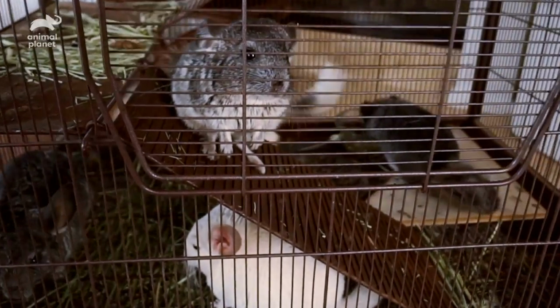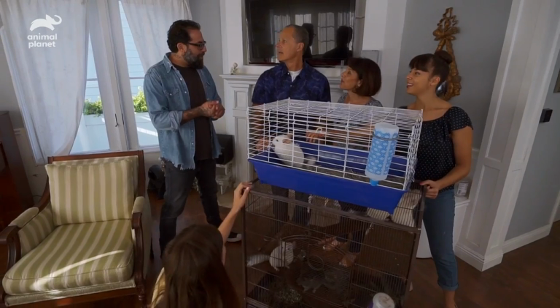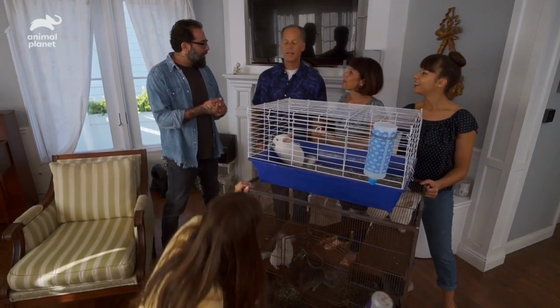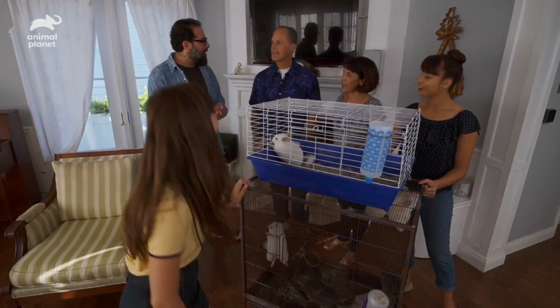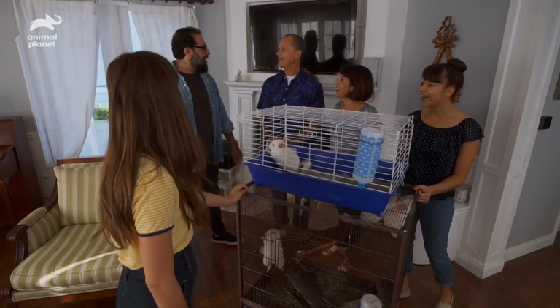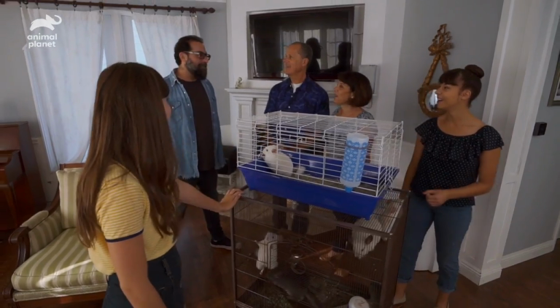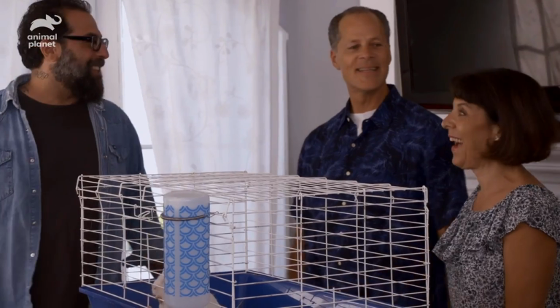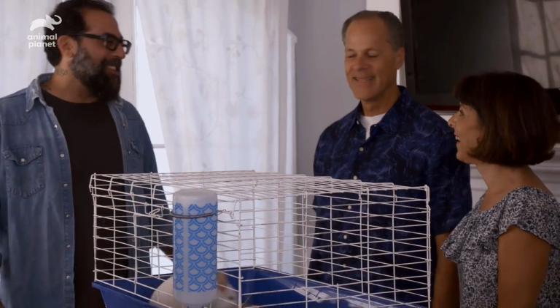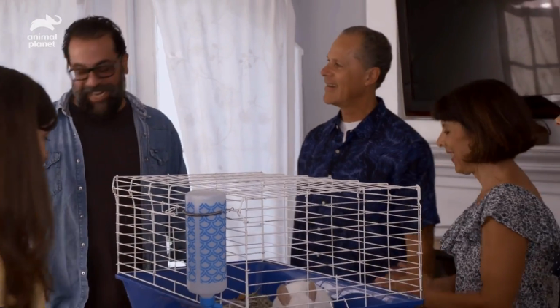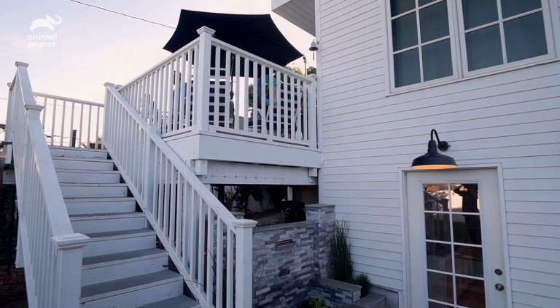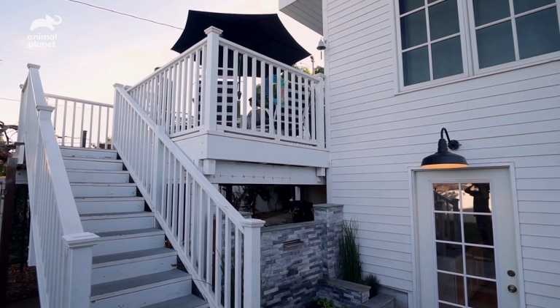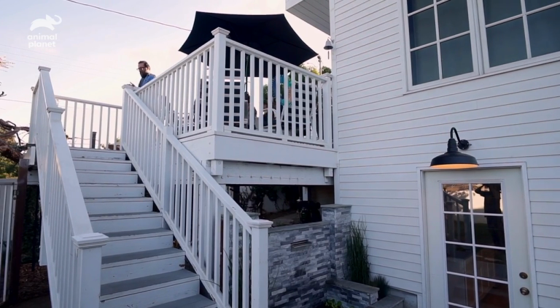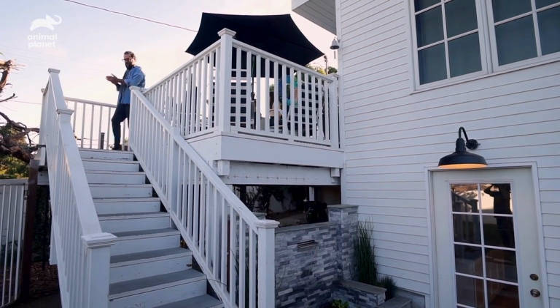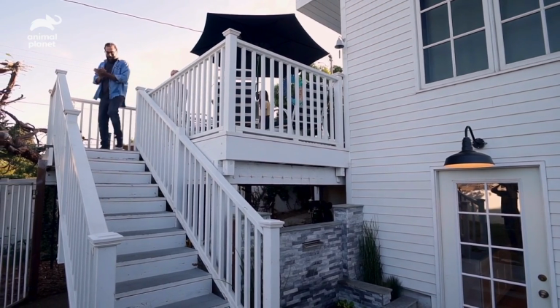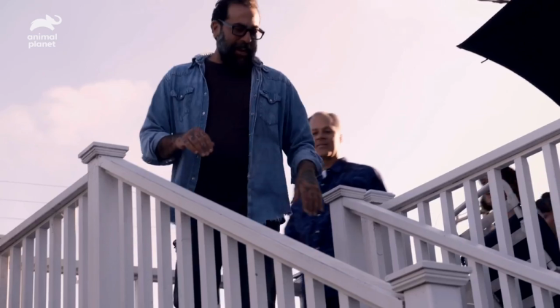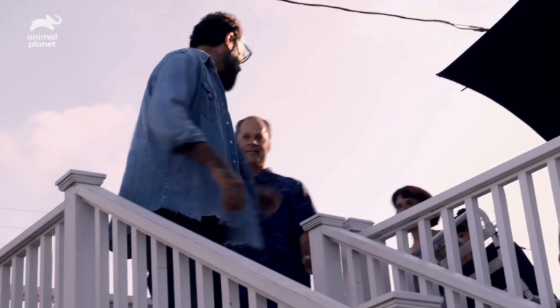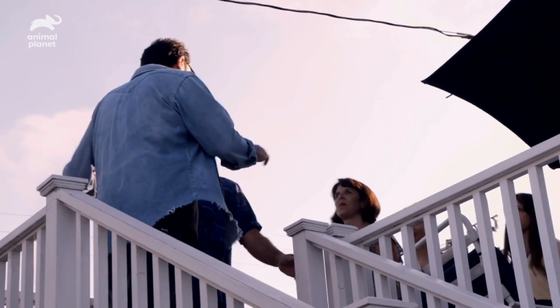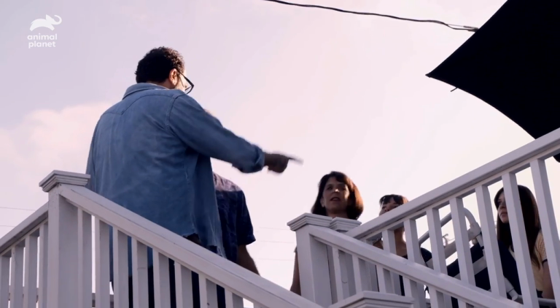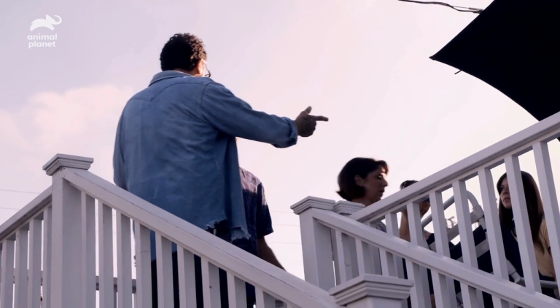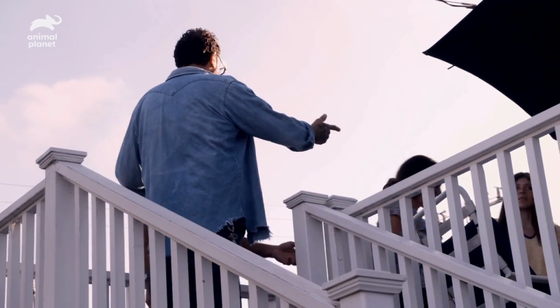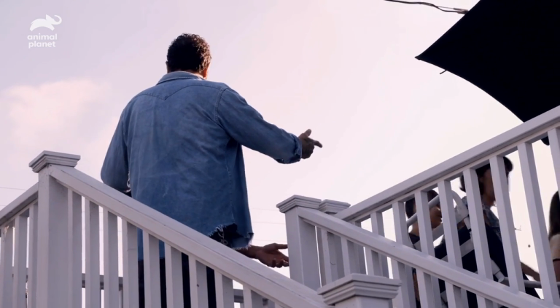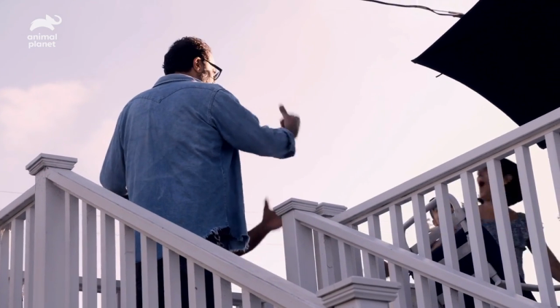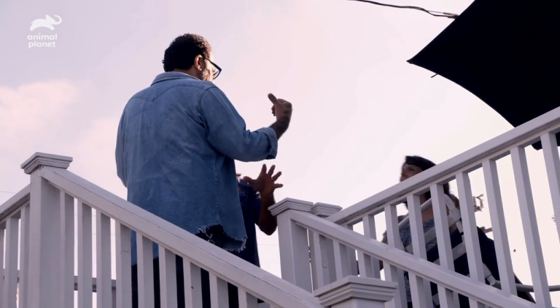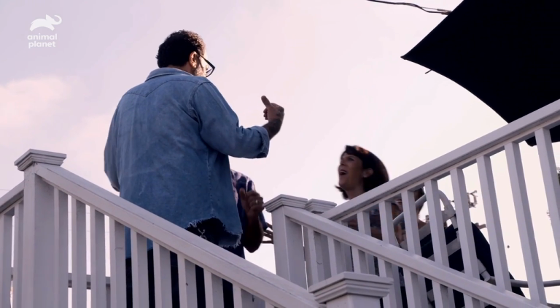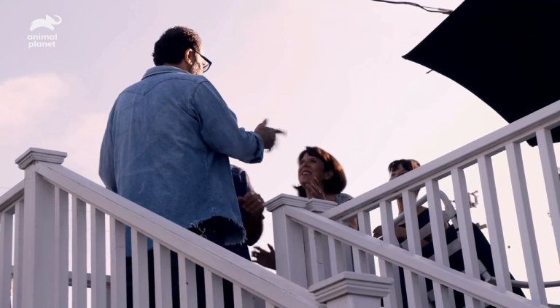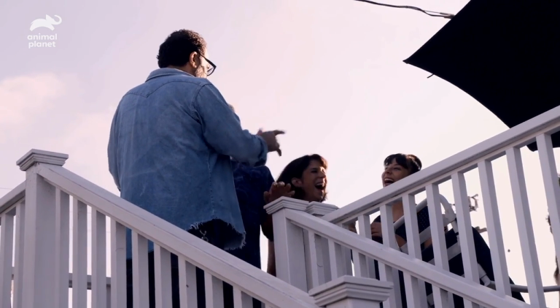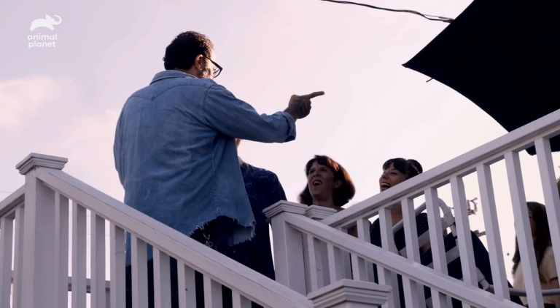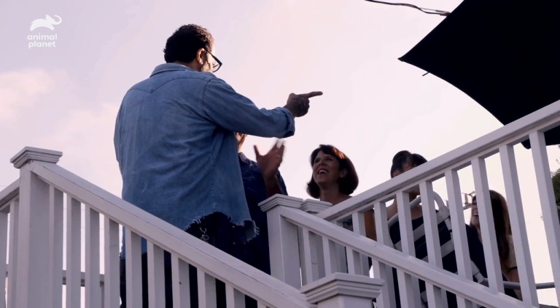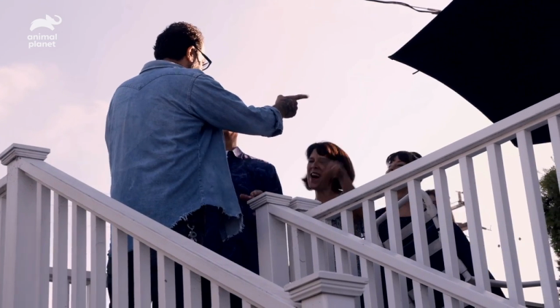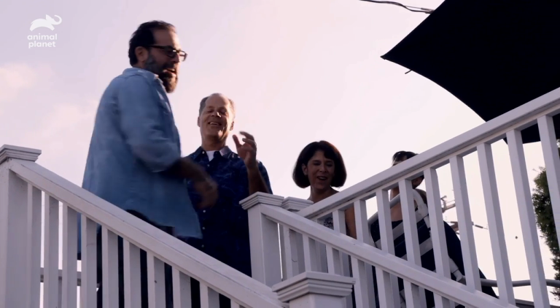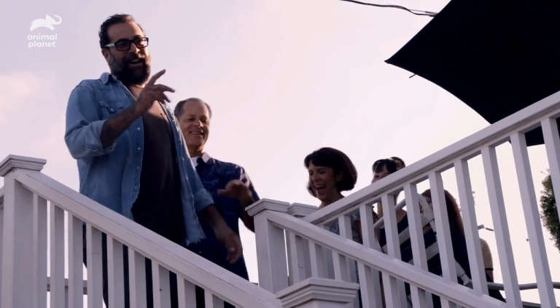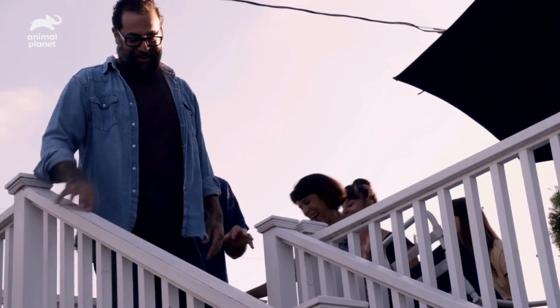Are you ready to see what we did? Oh, yes, definitely. All right, let's do it, let's go check it out. Maybe we should have a coffee? No, no, no. I saw some cannolis on the counter. No, let's go. All right, let's do this.